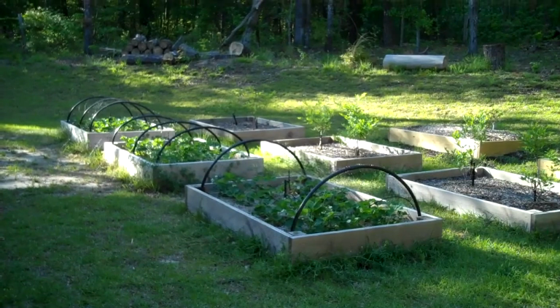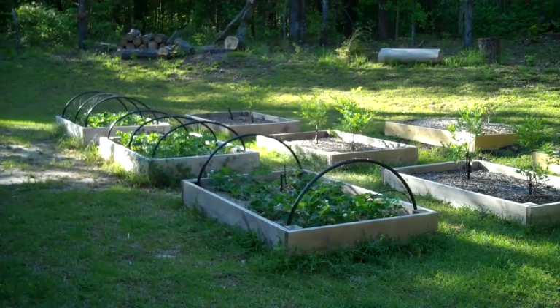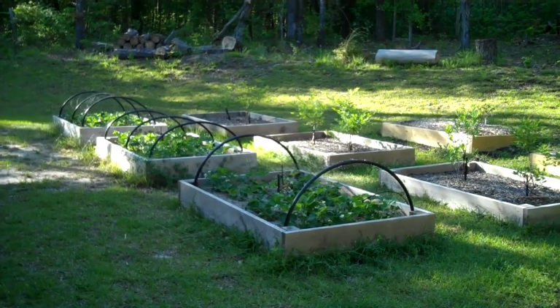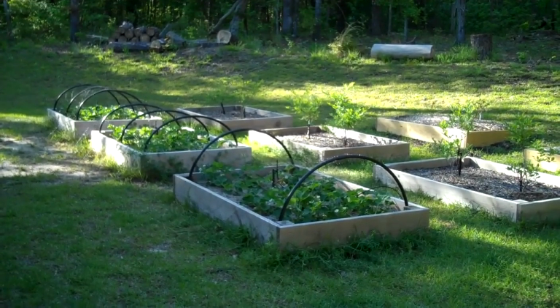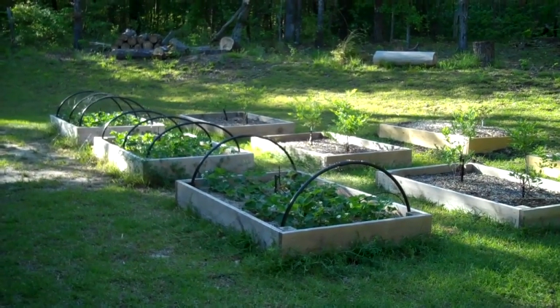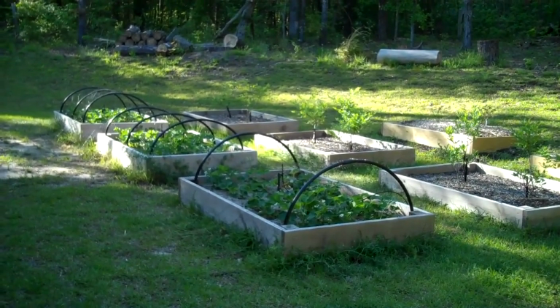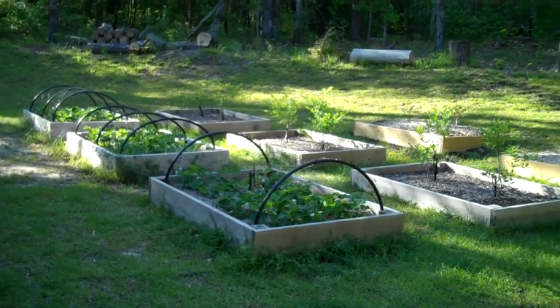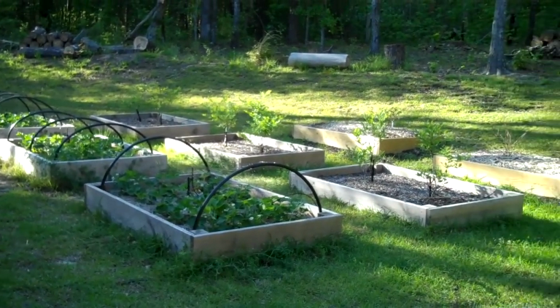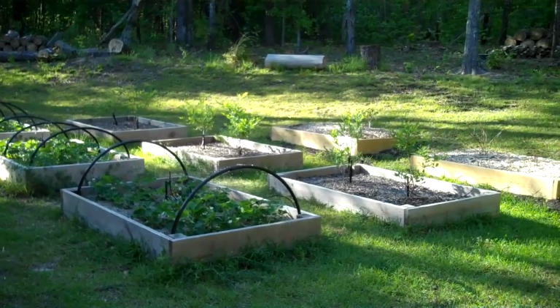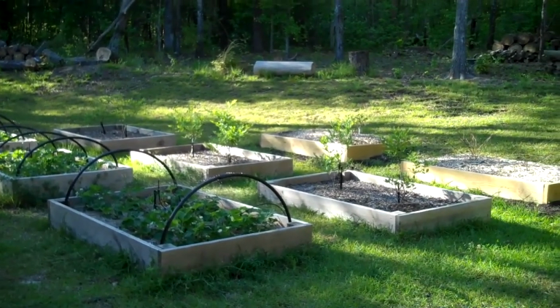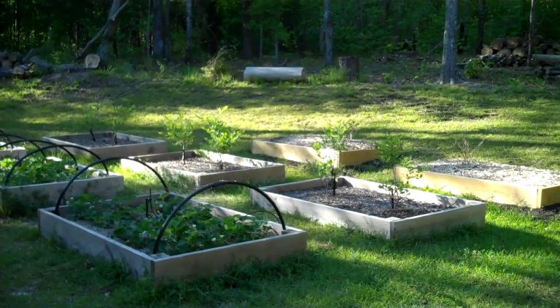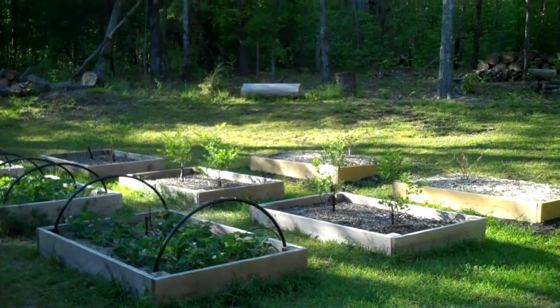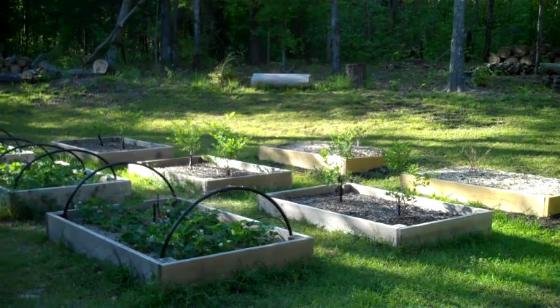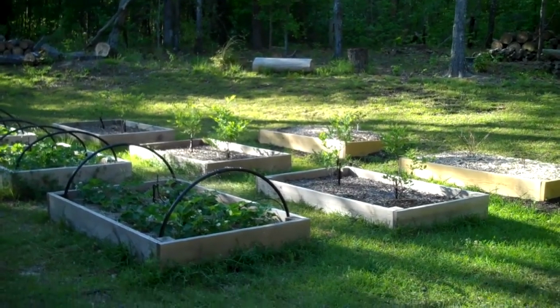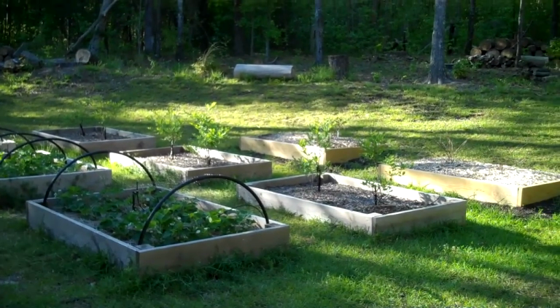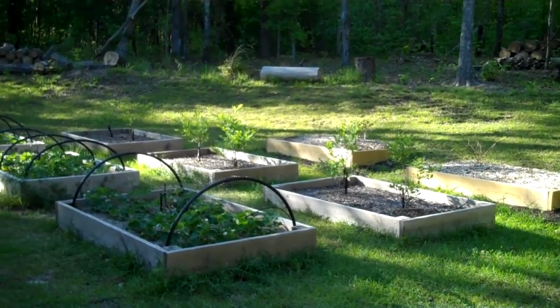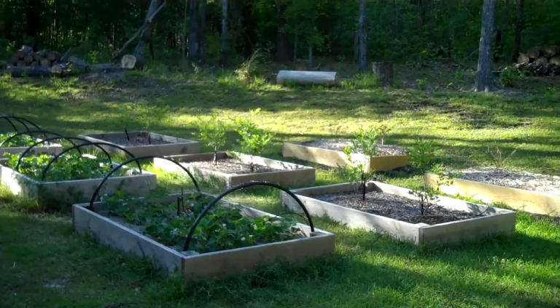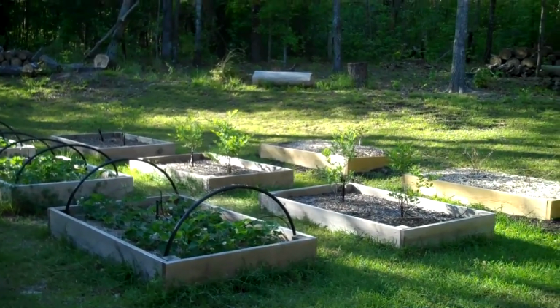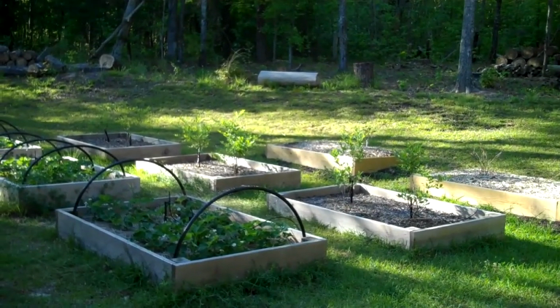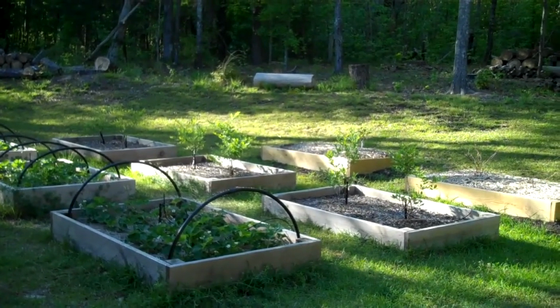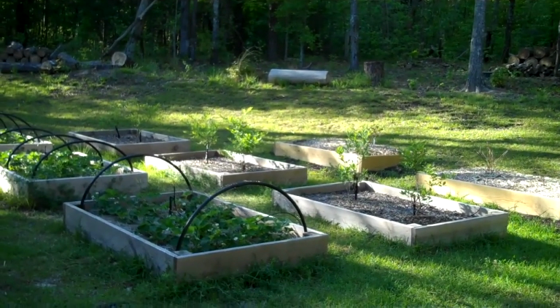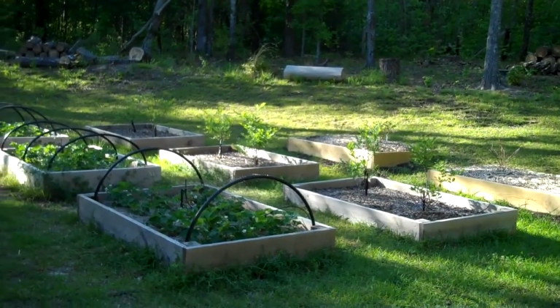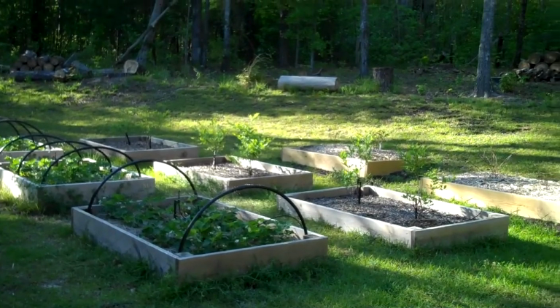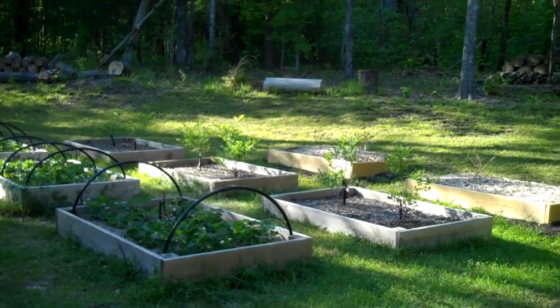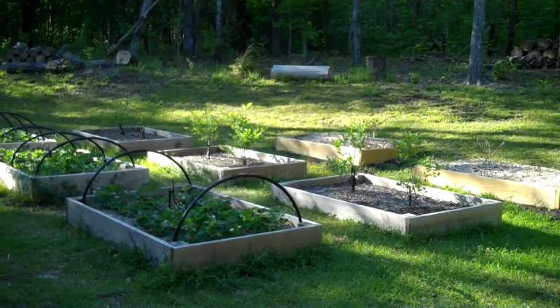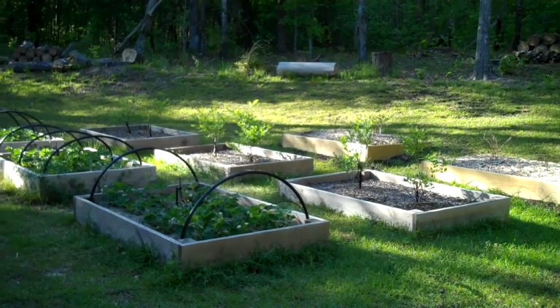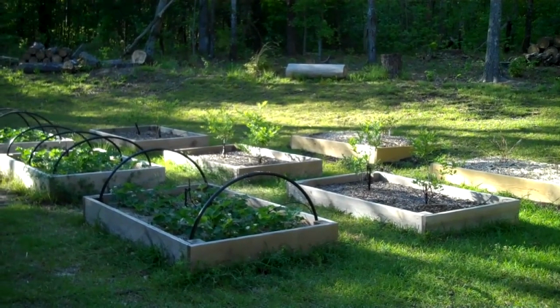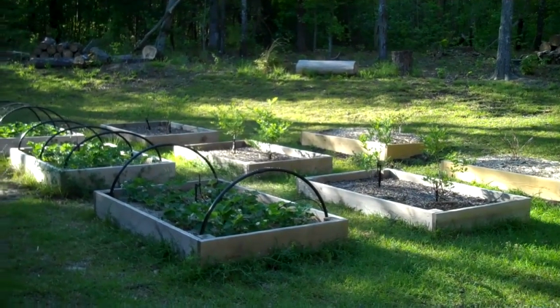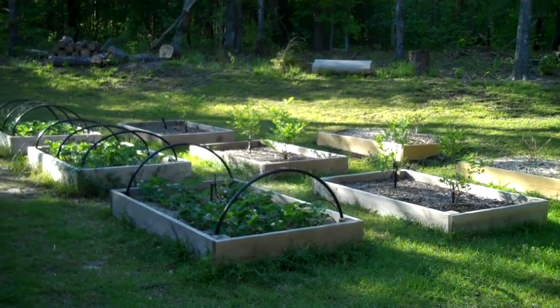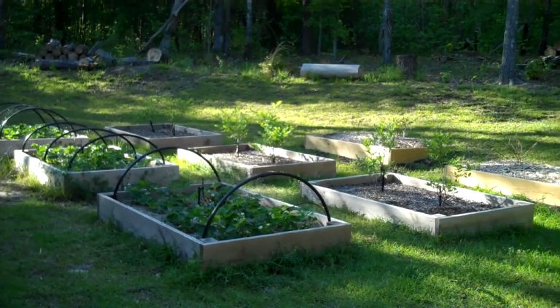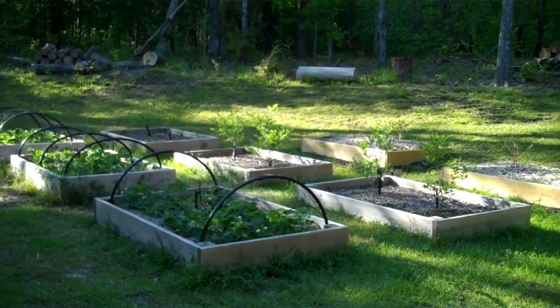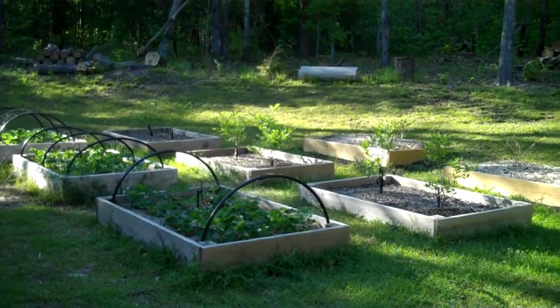They're covered with netting to keep the birds and squirrels out. The next row is two blueberry plants per box — six total of six different kinds — and this is their second year, so we're actually hoping to get blueberries this year.